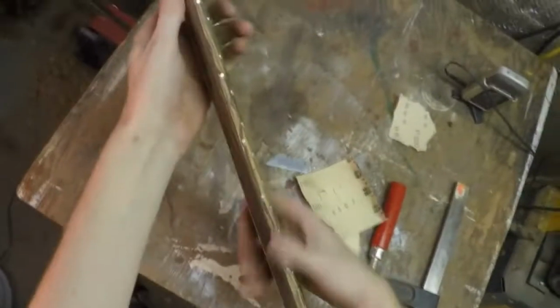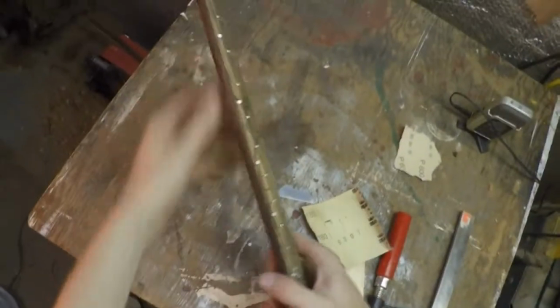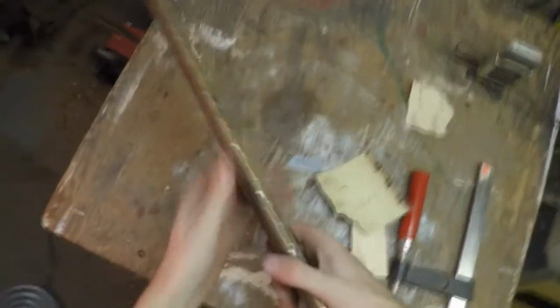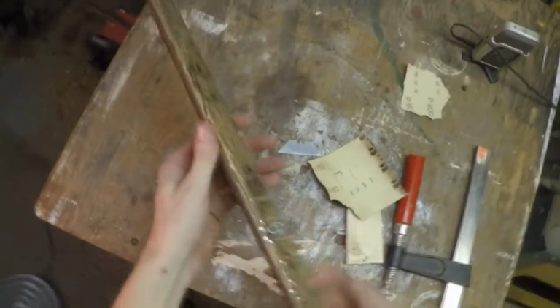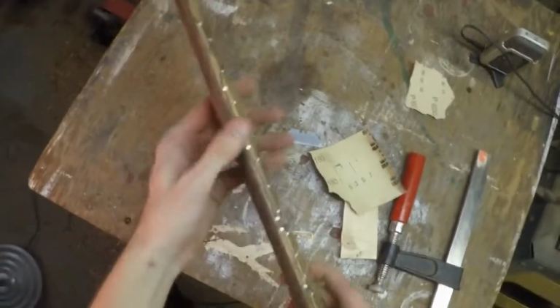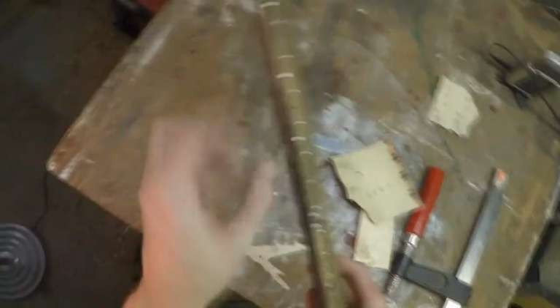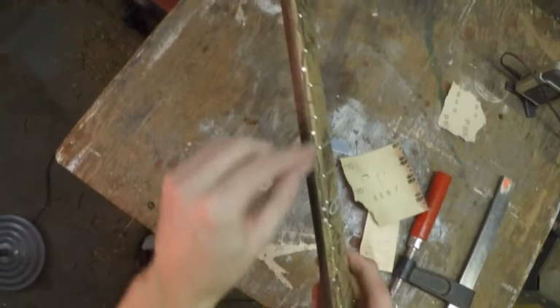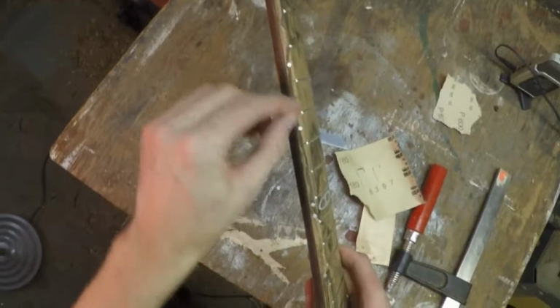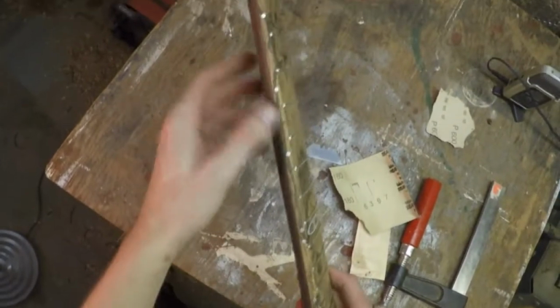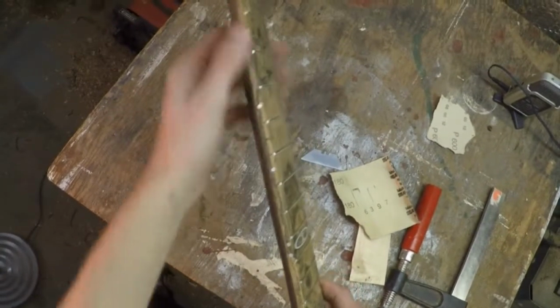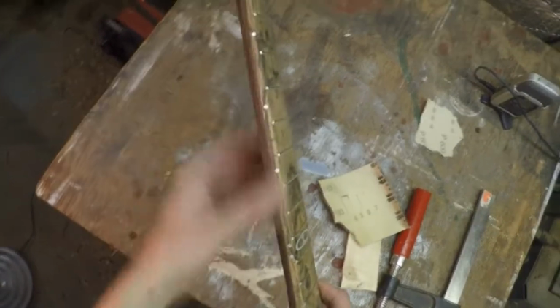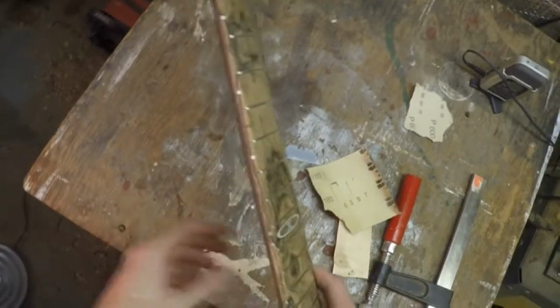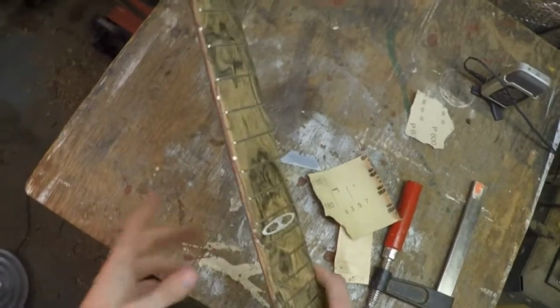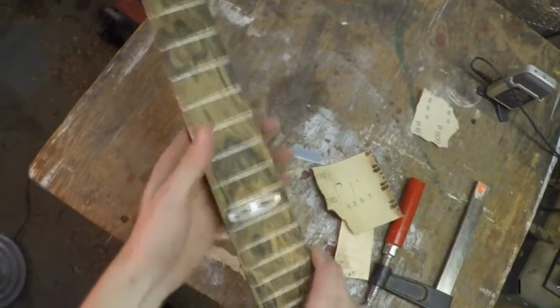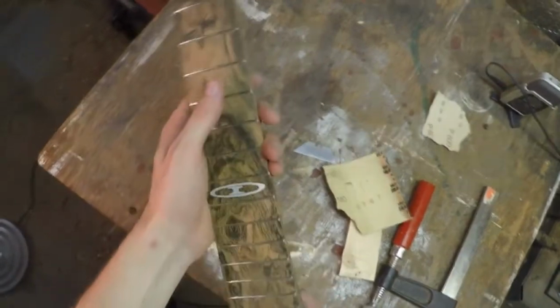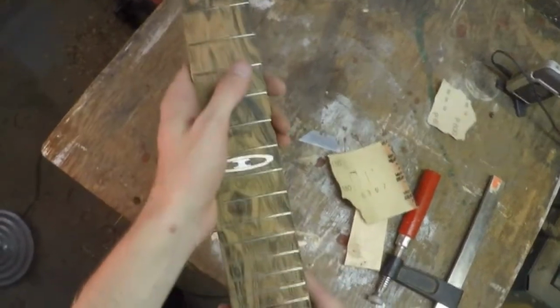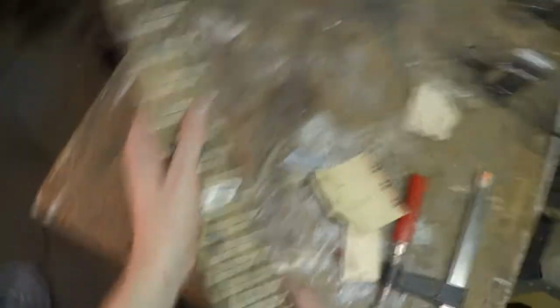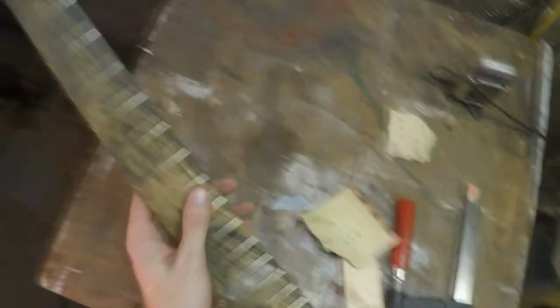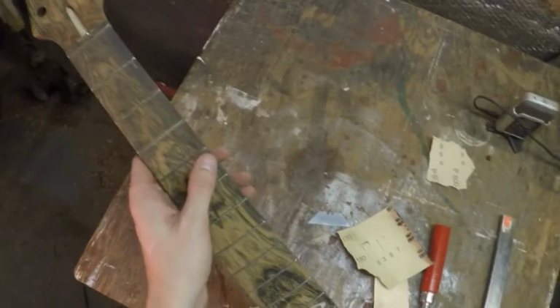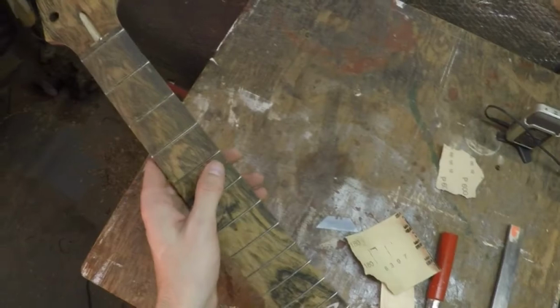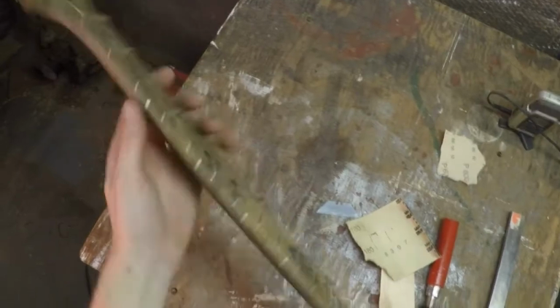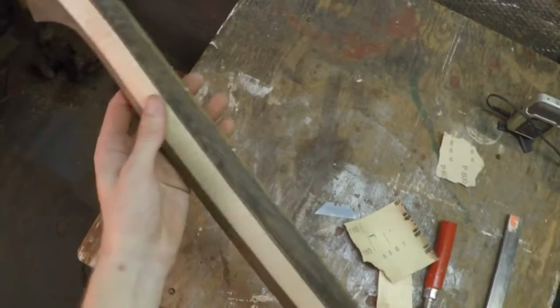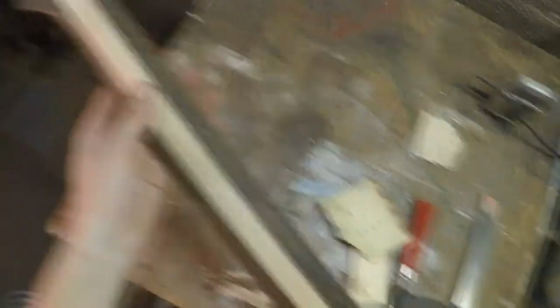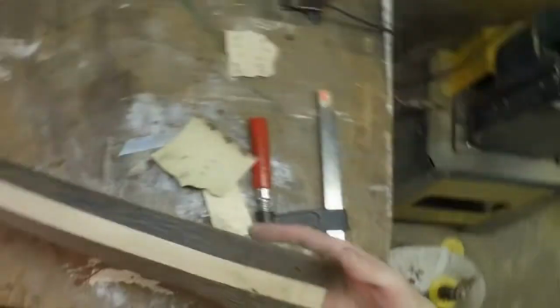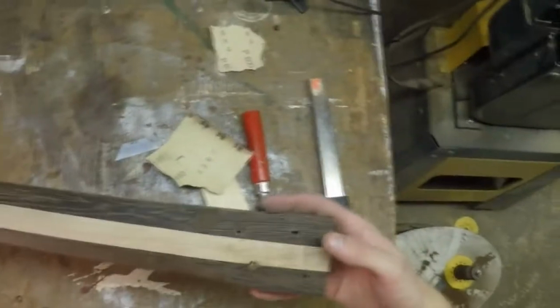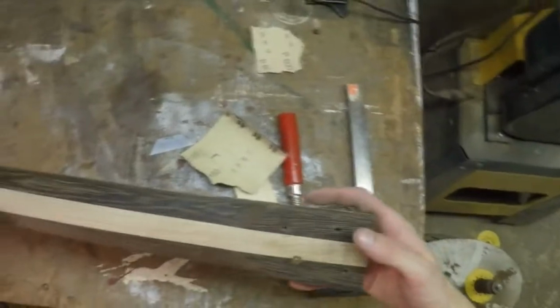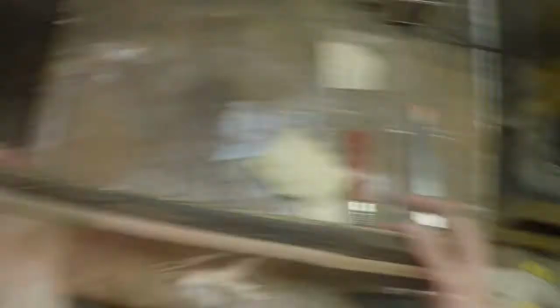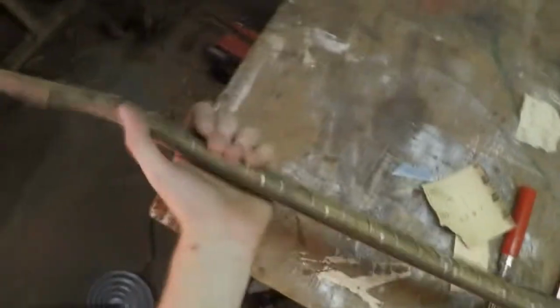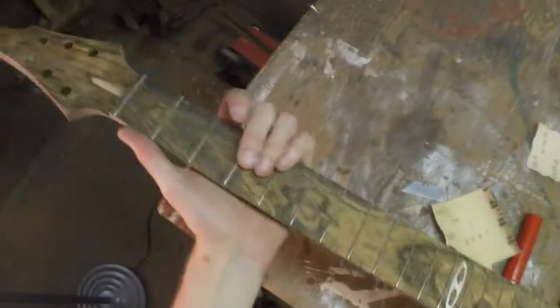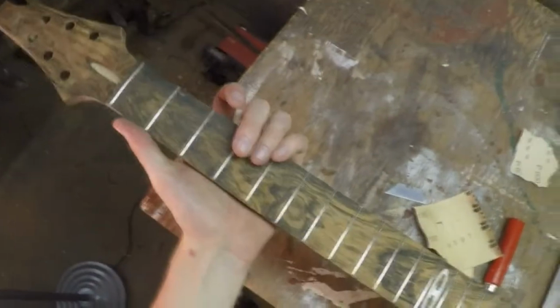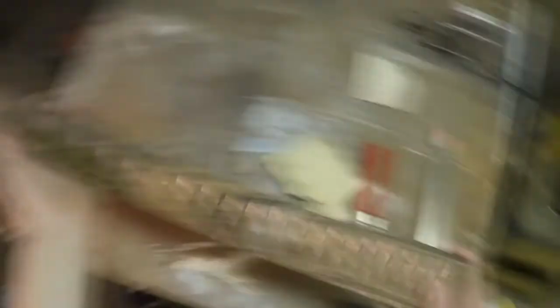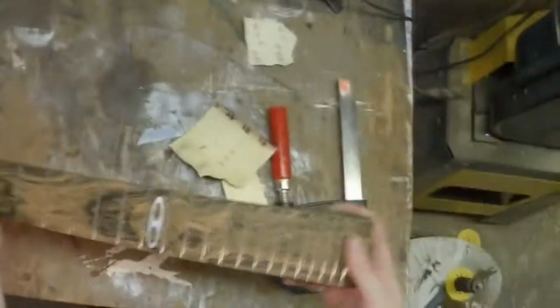So that's about it. Any darkness here will kind of disappear once I put an actual finish on it. But at this point the neck just needs more sanding and then finishing assembly.